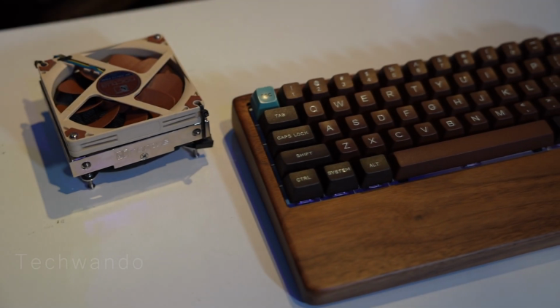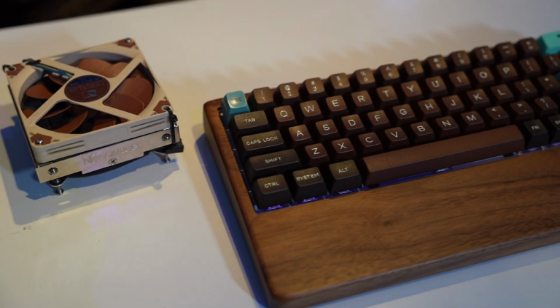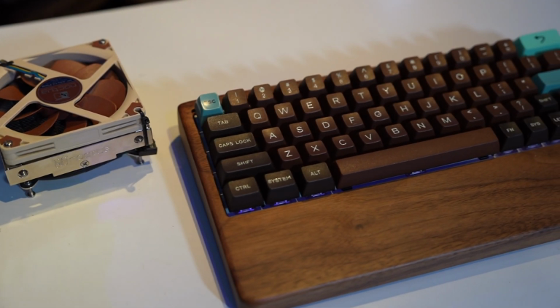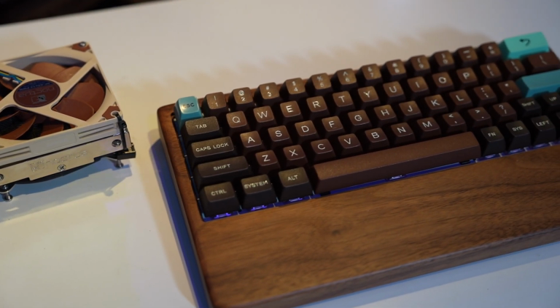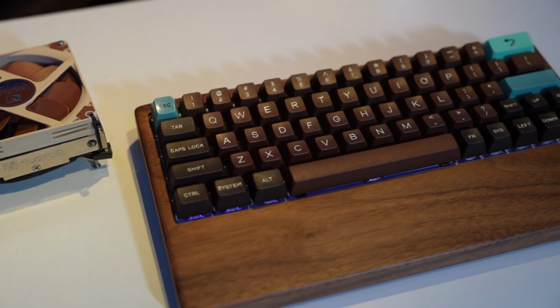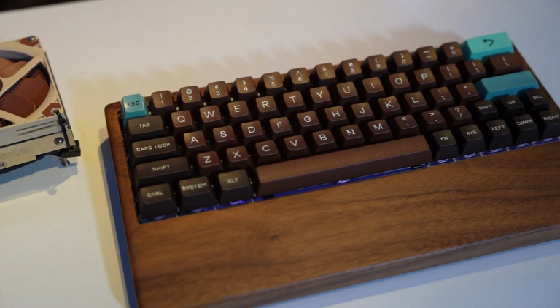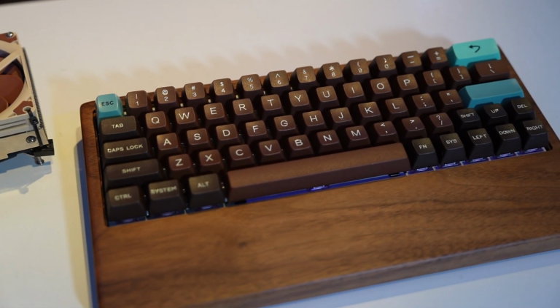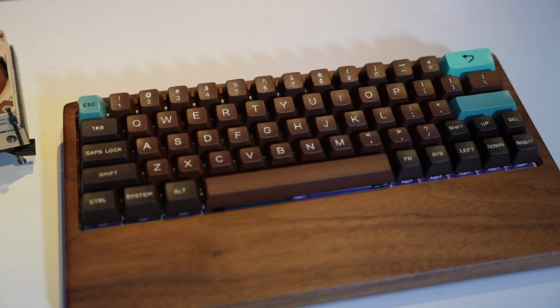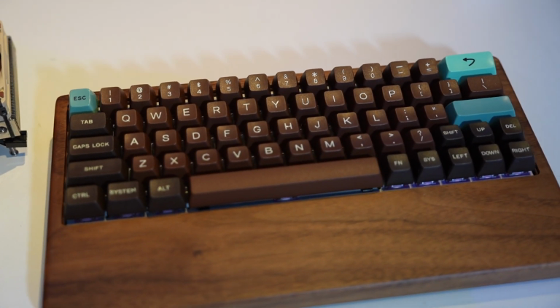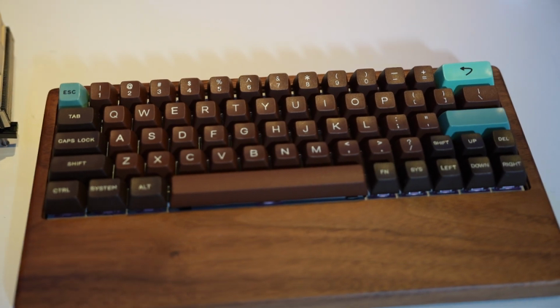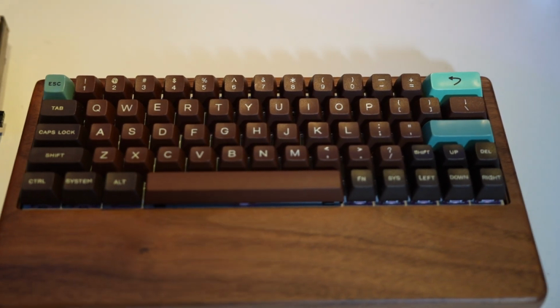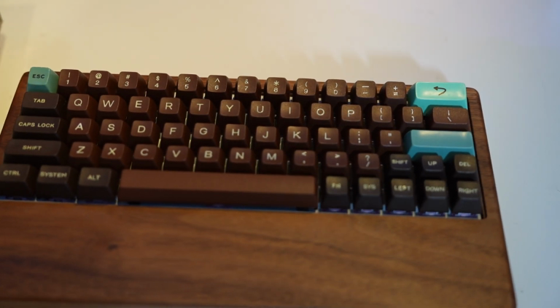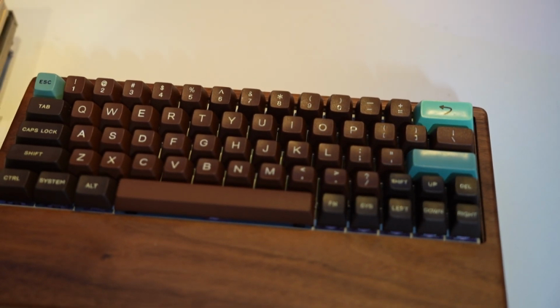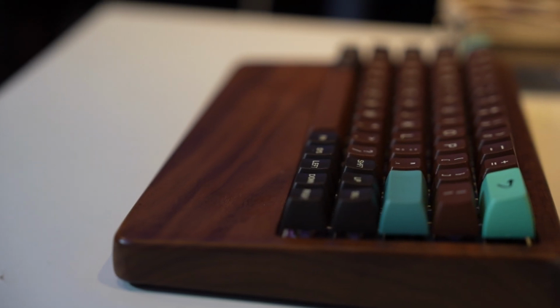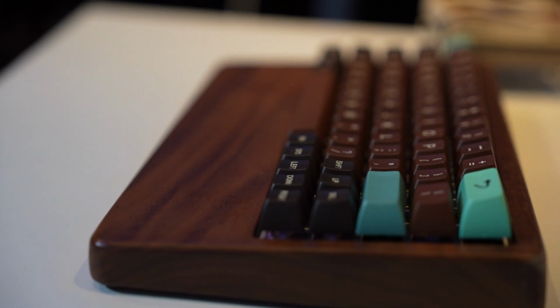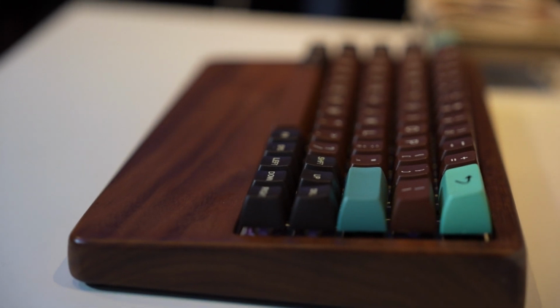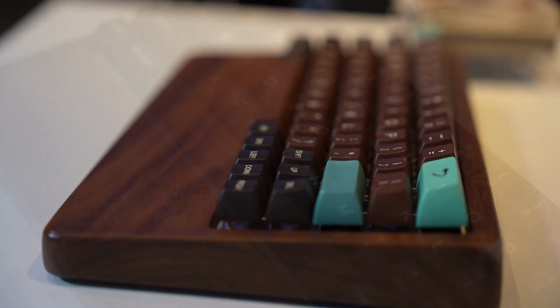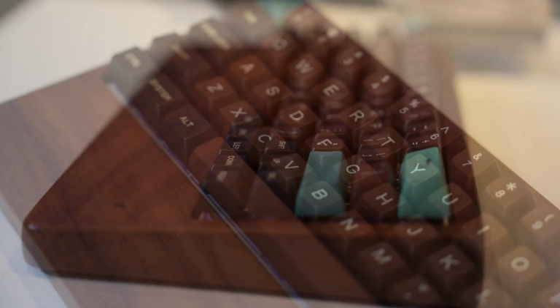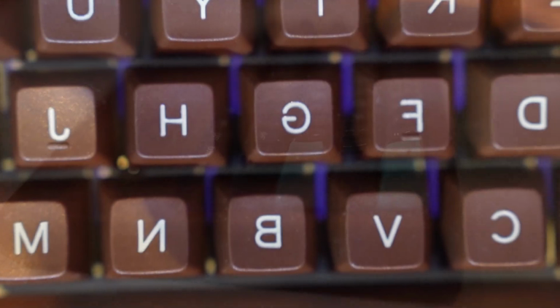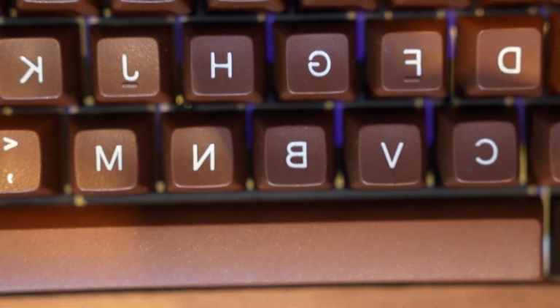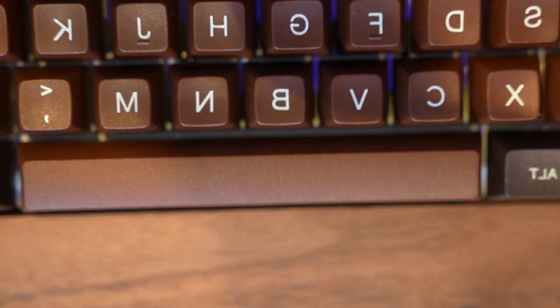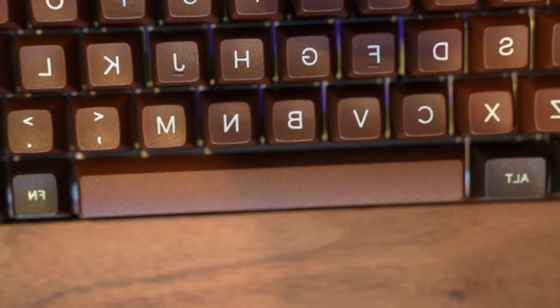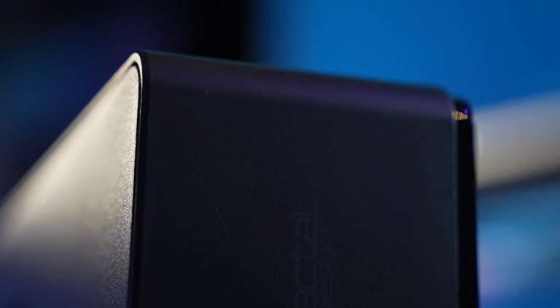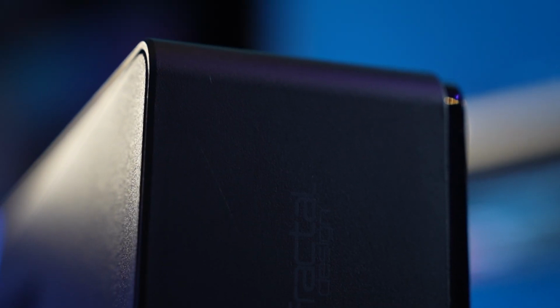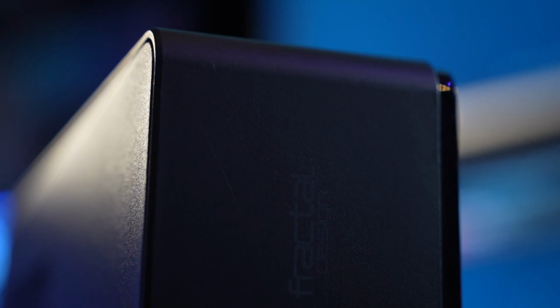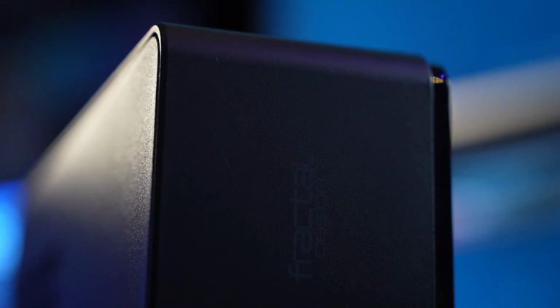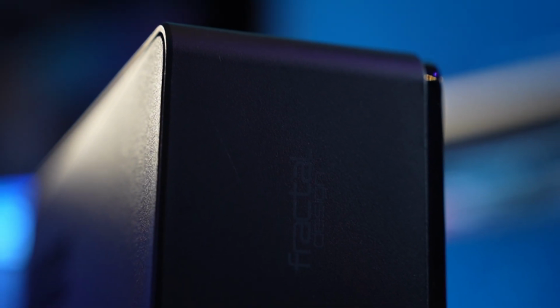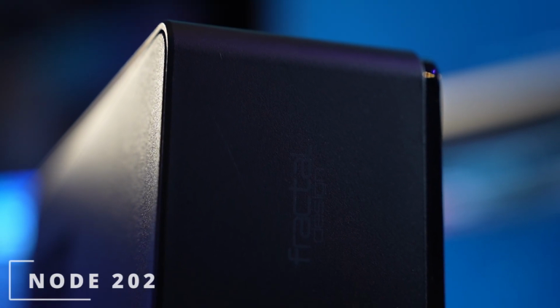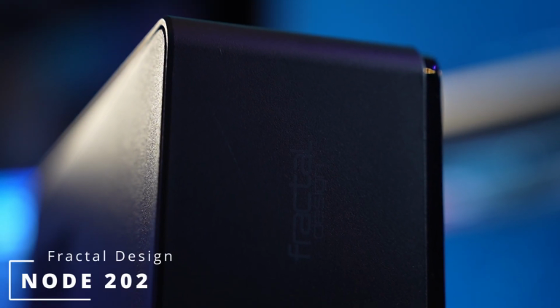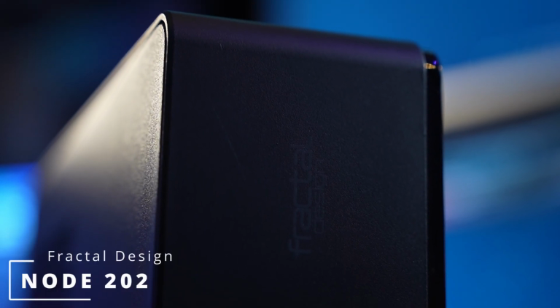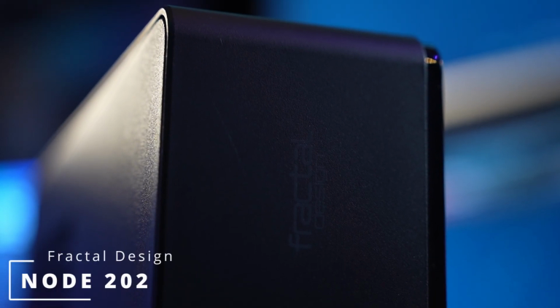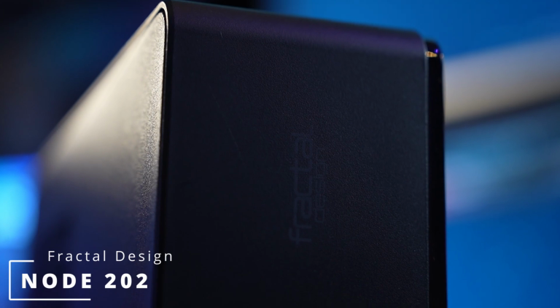Back a few years ago, I built my friend a custom keyboard that looks pretty much identical to this one, but I wanted to build him a PC that looked a lot like this keyboard. So we're going to be using this Fractal Design Node 202, which is an older case.